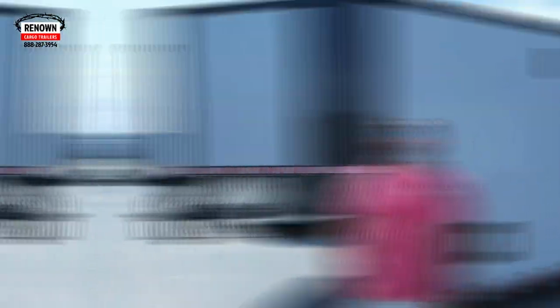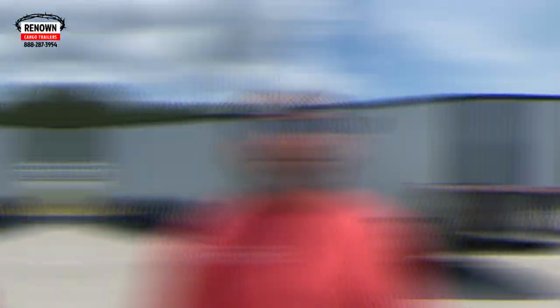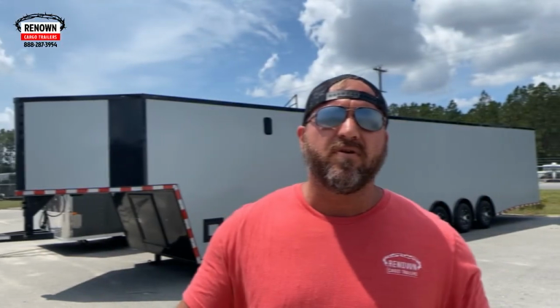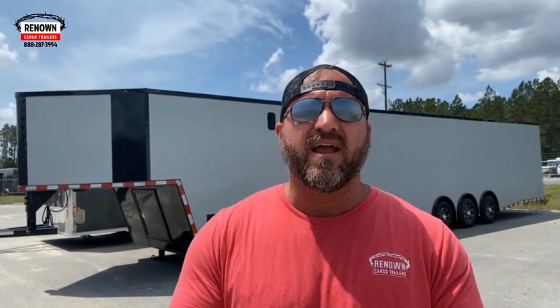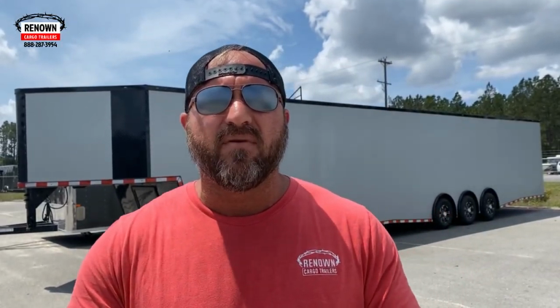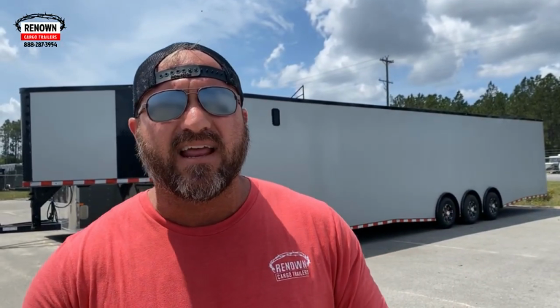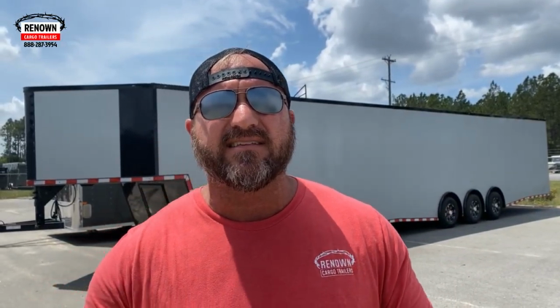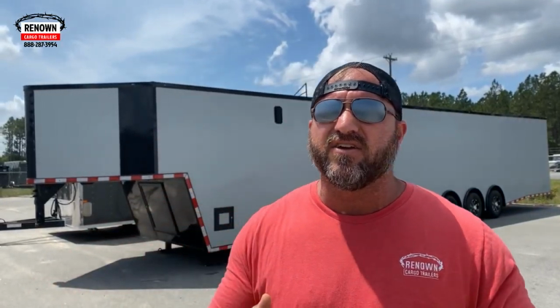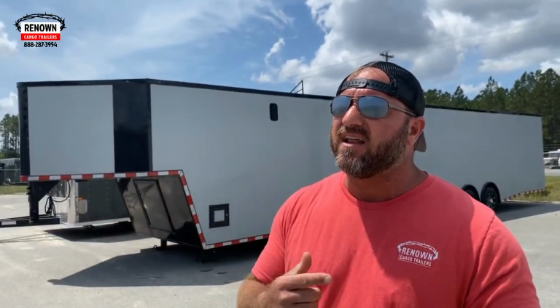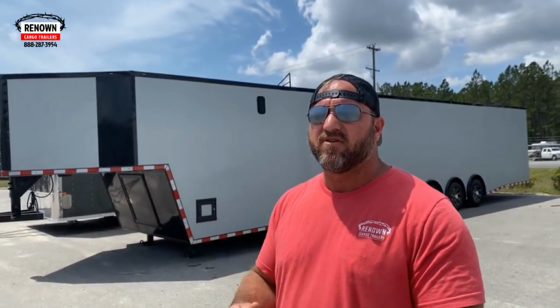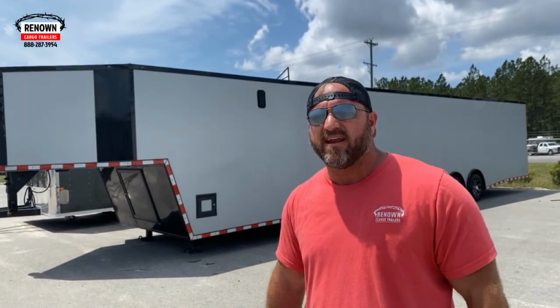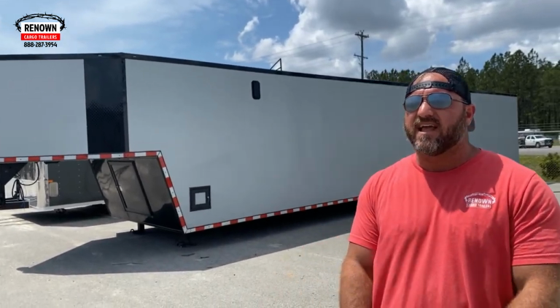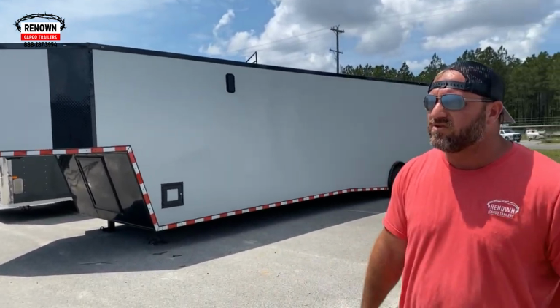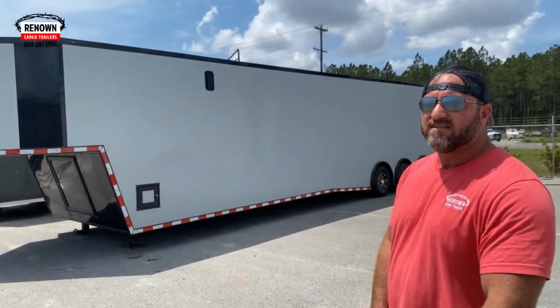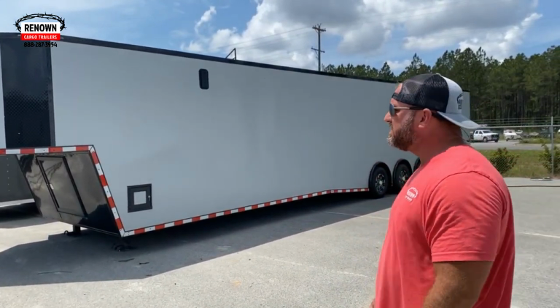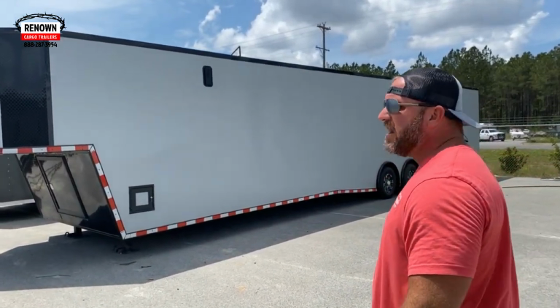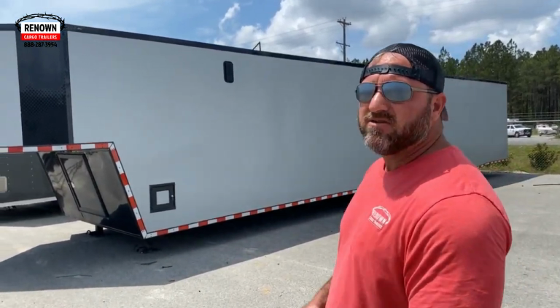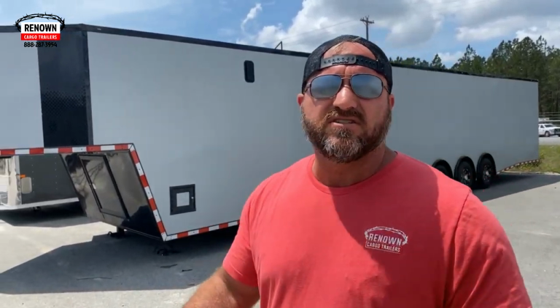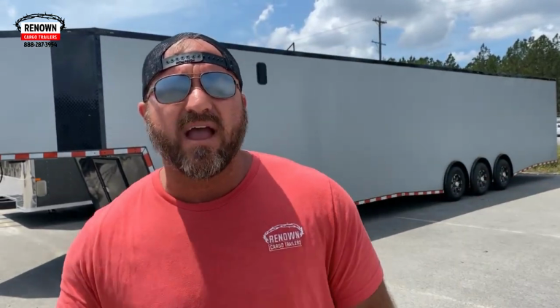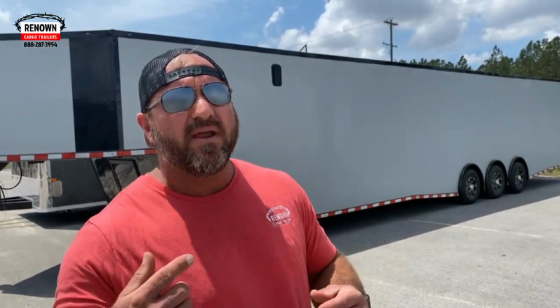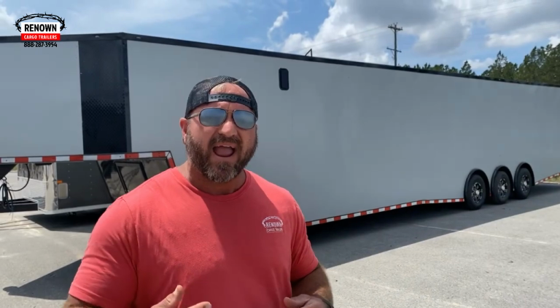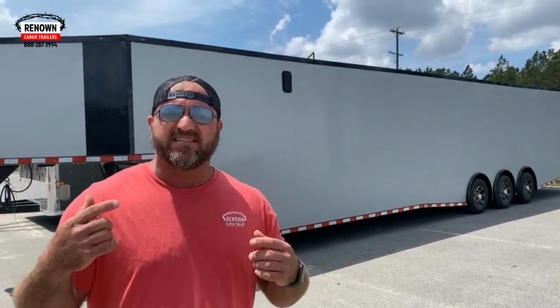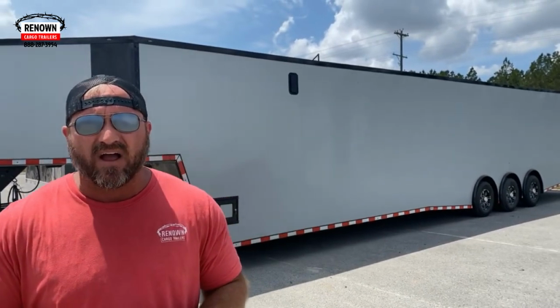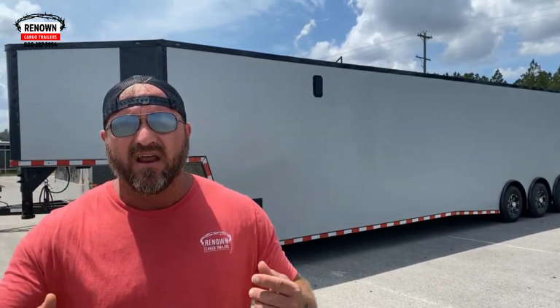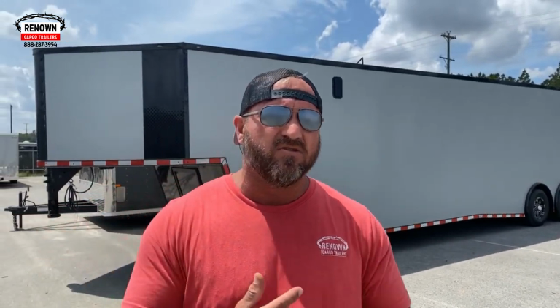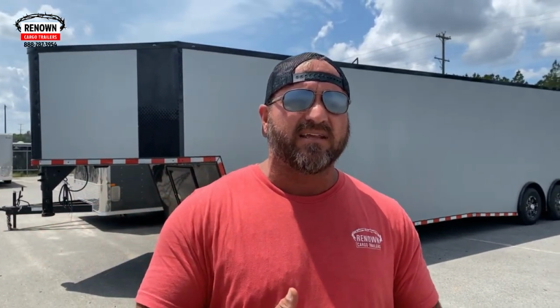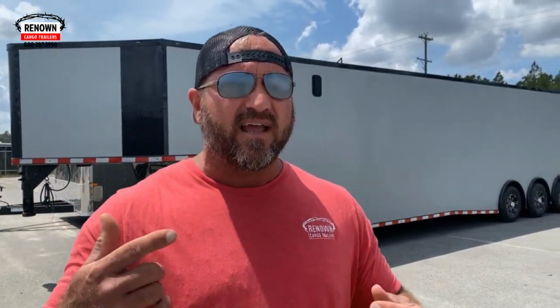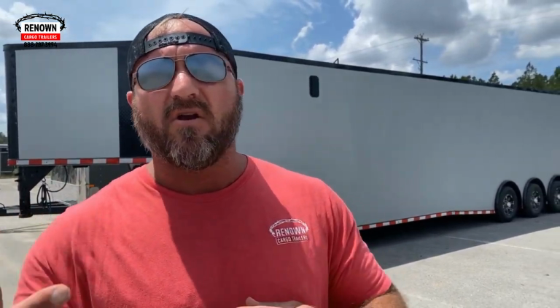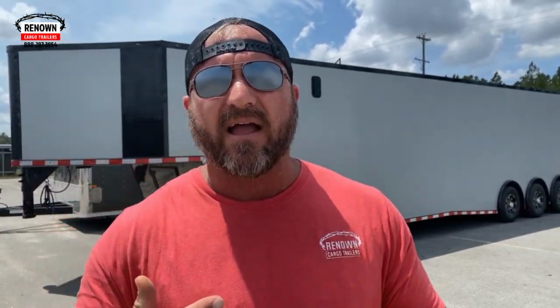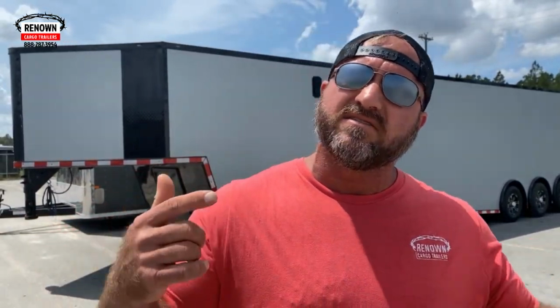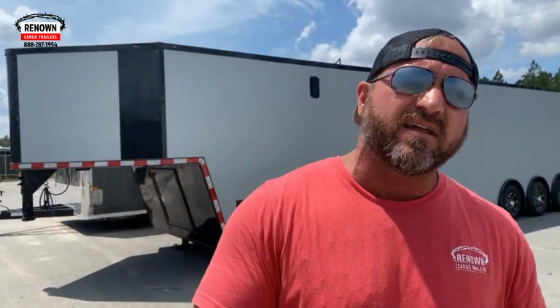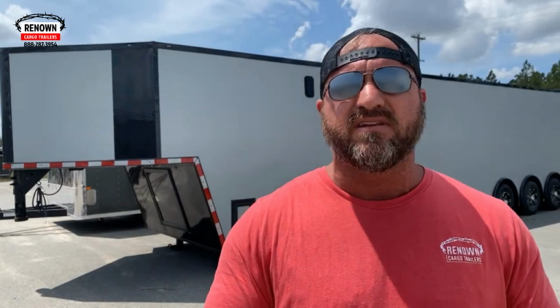I hope you guys are having a blessed day. It is a good hot summer day here in South Georgia. Summer is here and I just wanted to show you guys we are actually stocking goosenecks. You heard me right — we are stocking goosenecks.